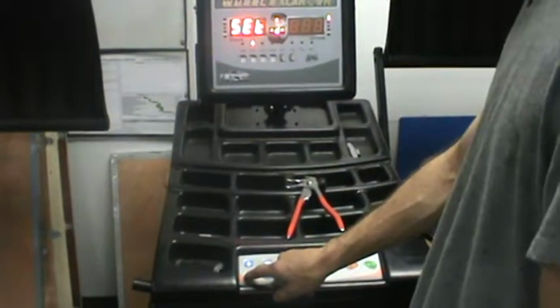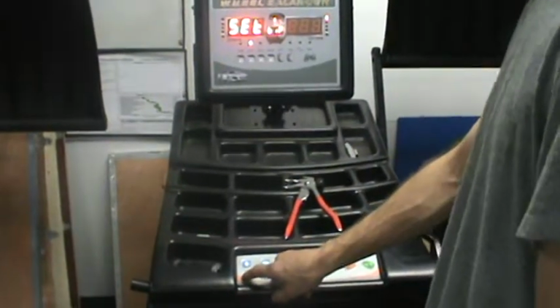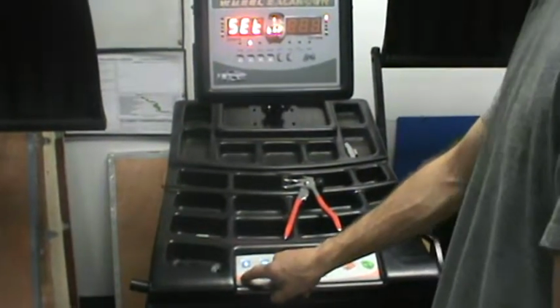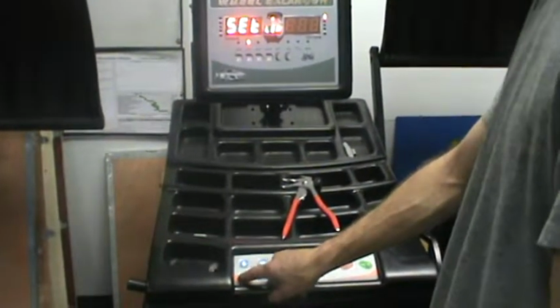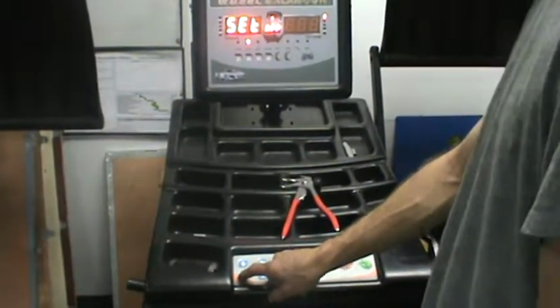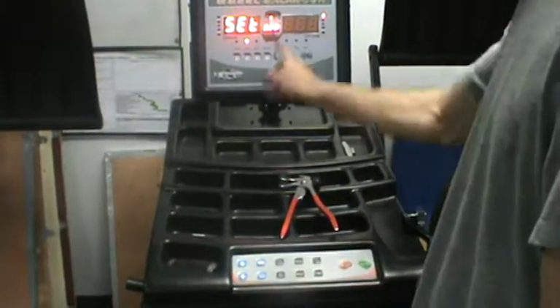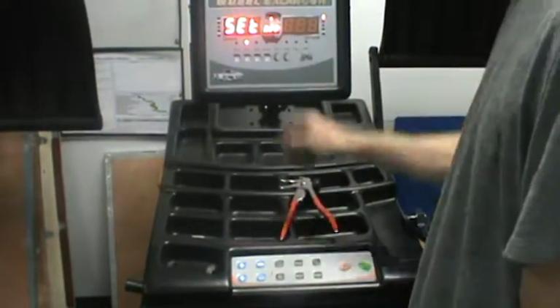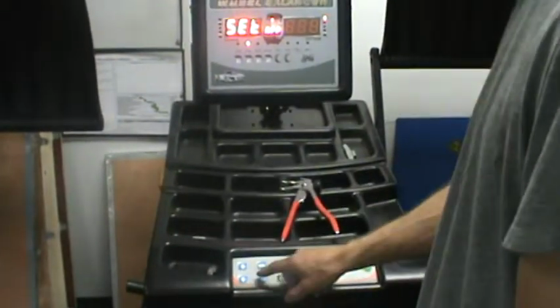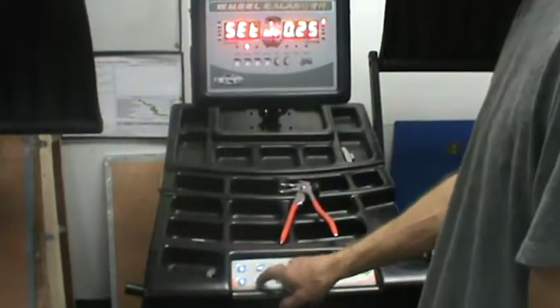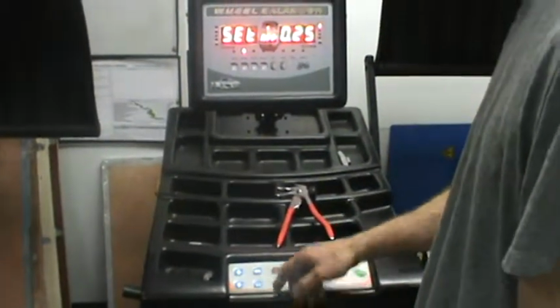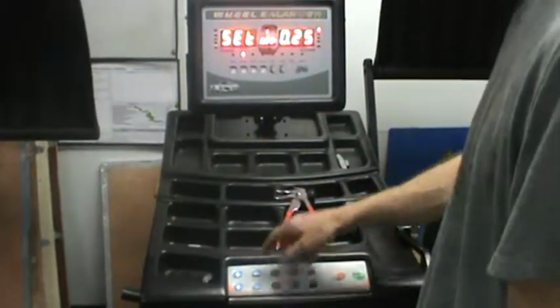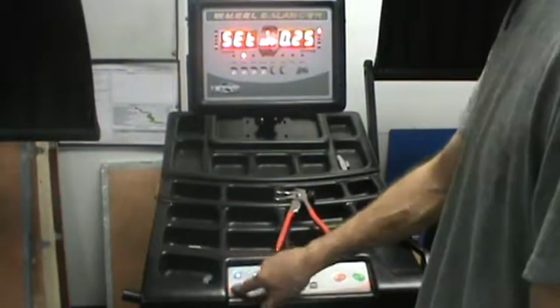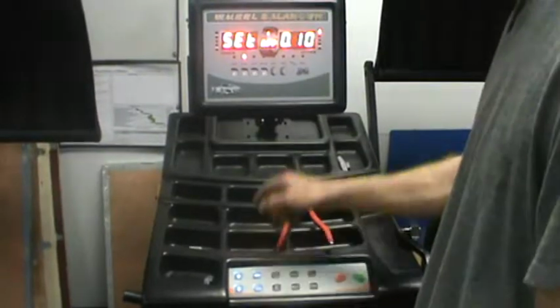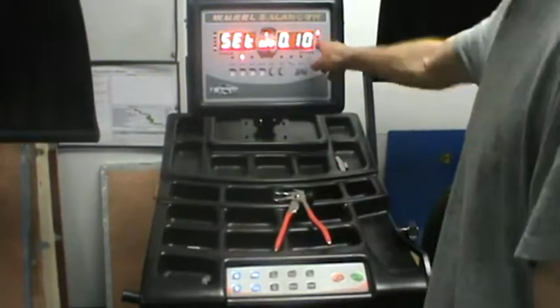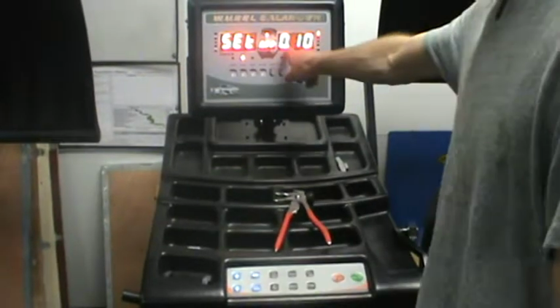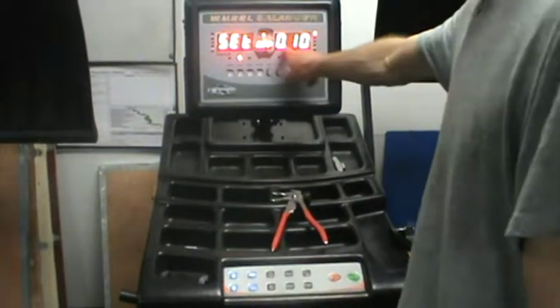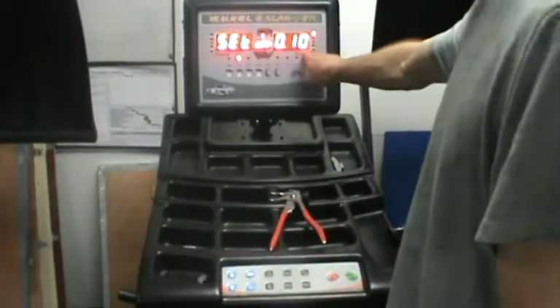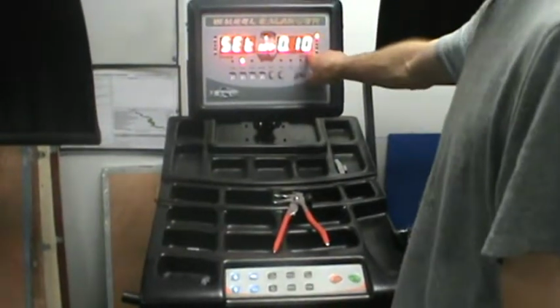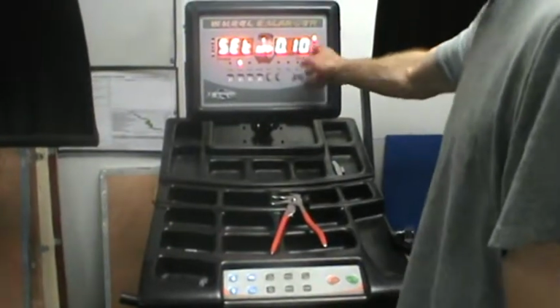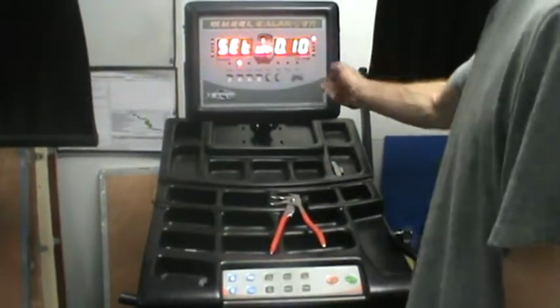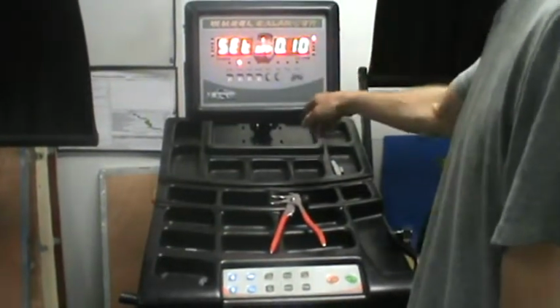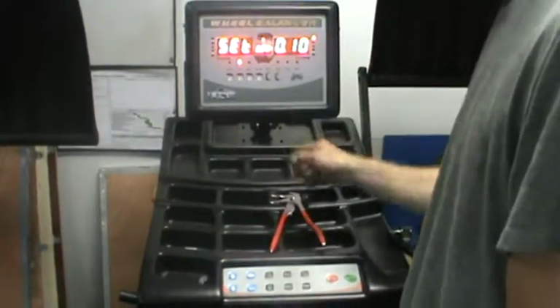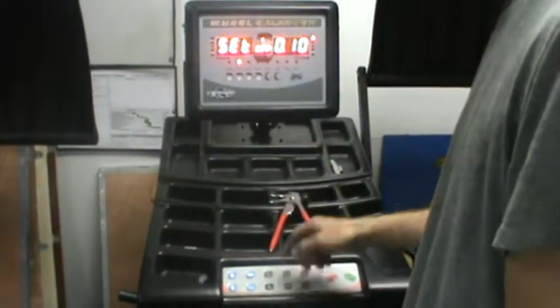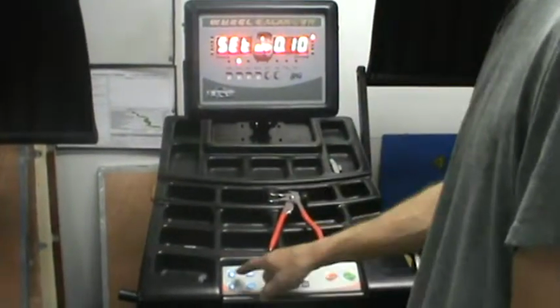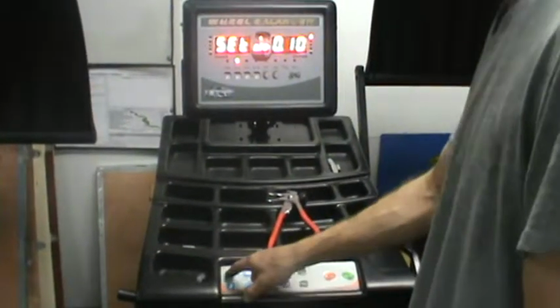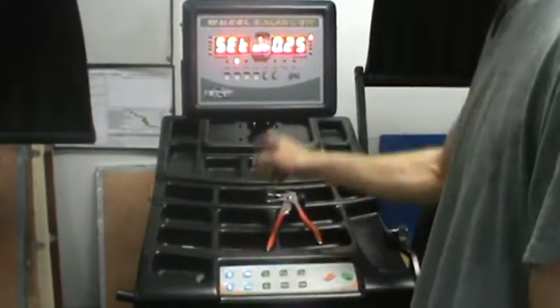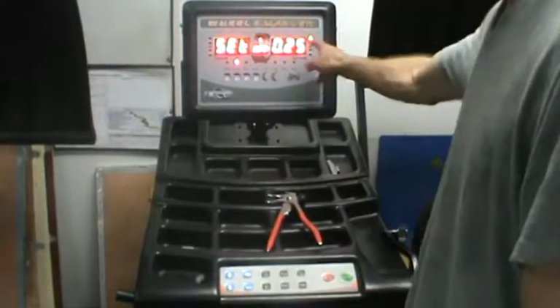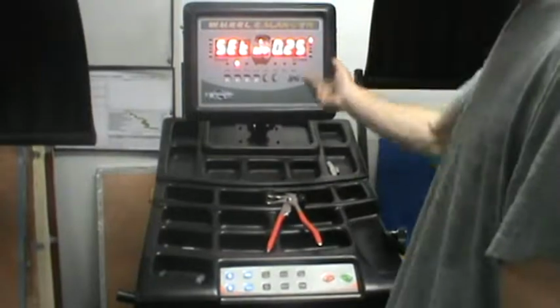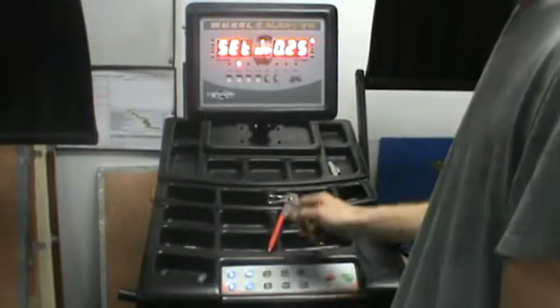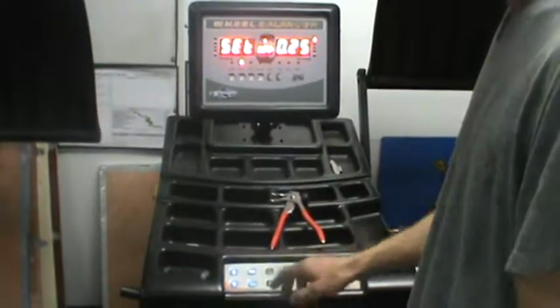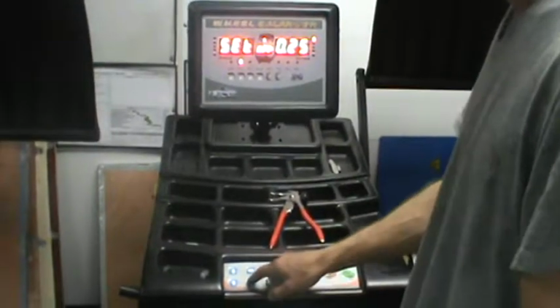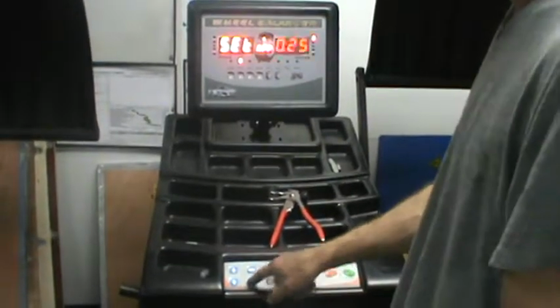Go to the APP. Enter. Usually when the machines are new, they'll be rounding to the .10 of an ounce and you want to change it to .25. Enter.